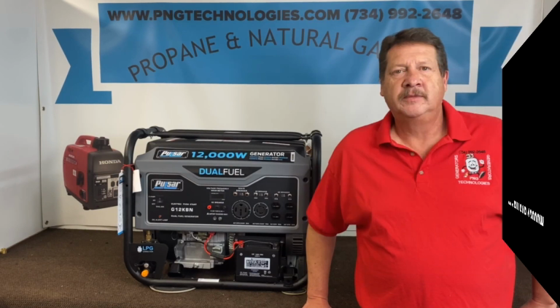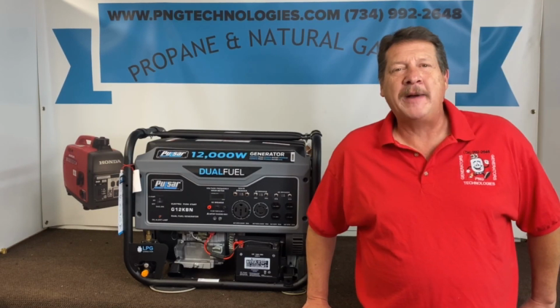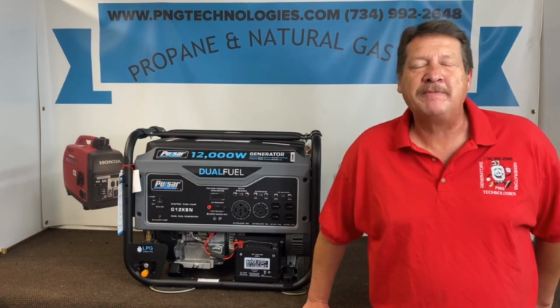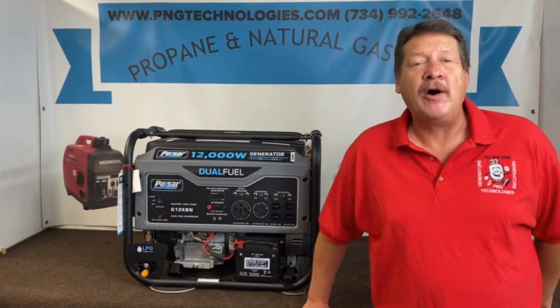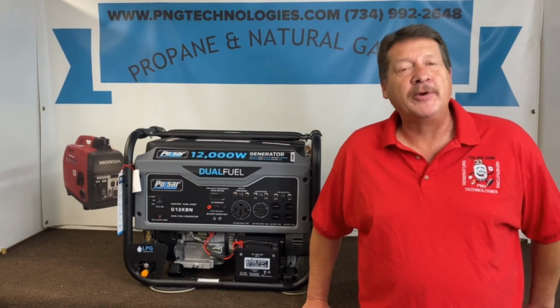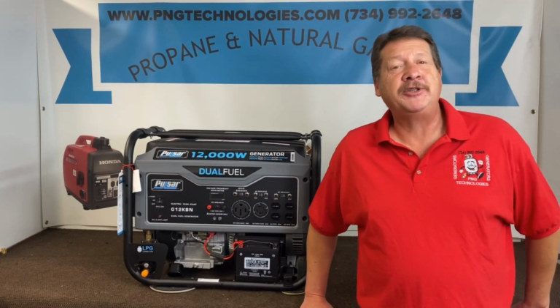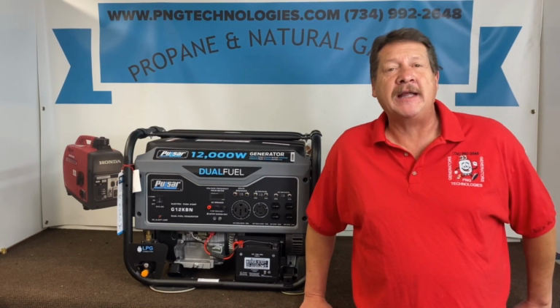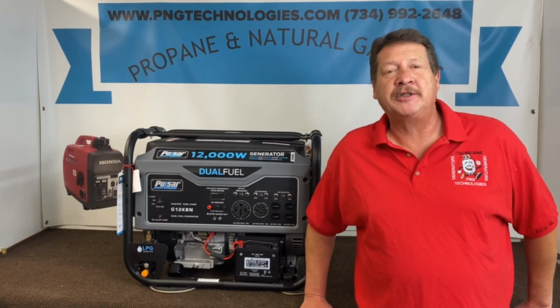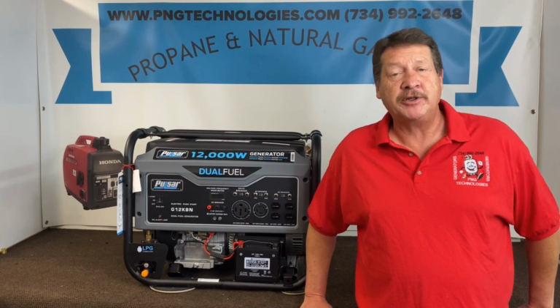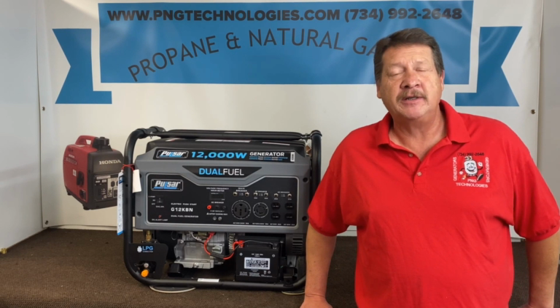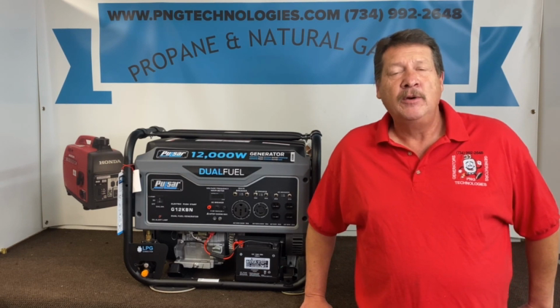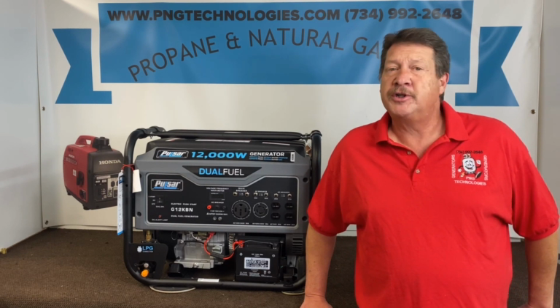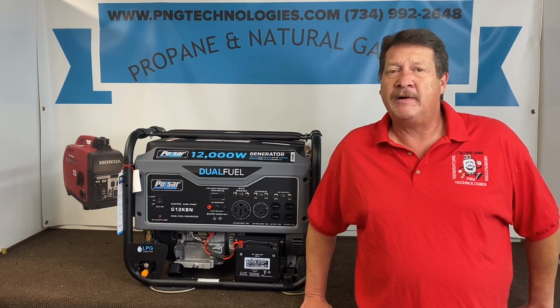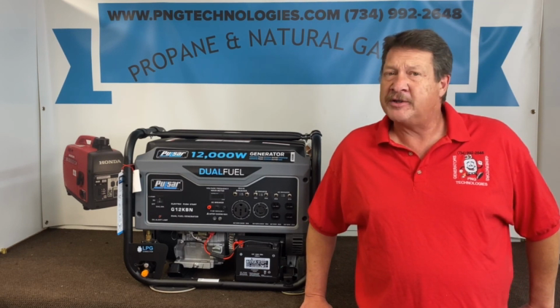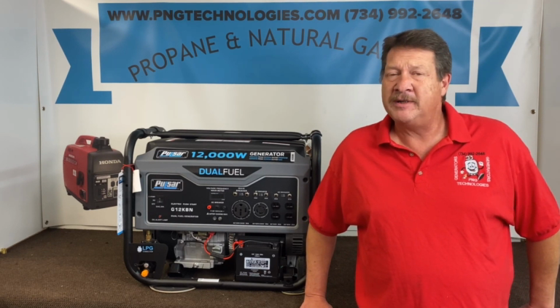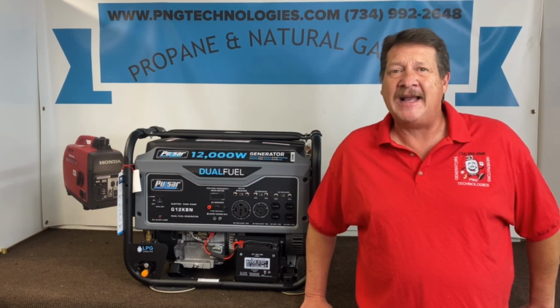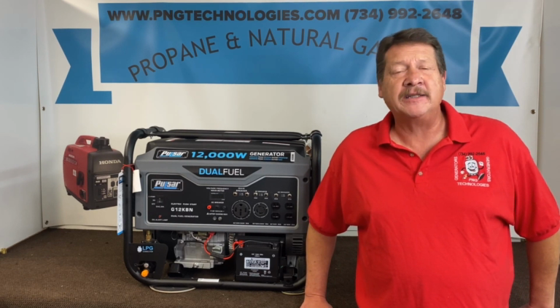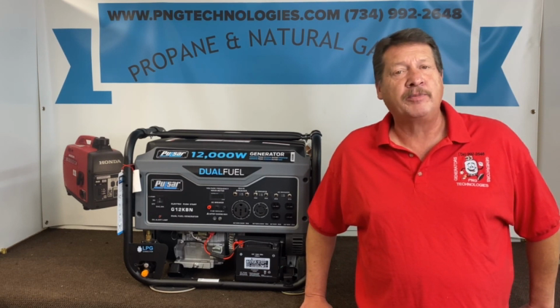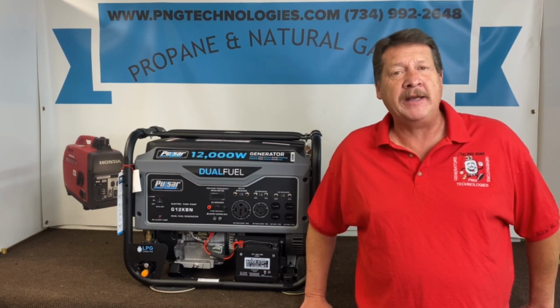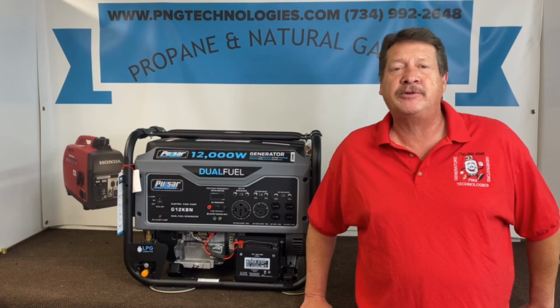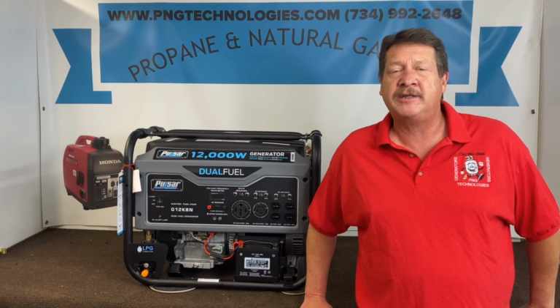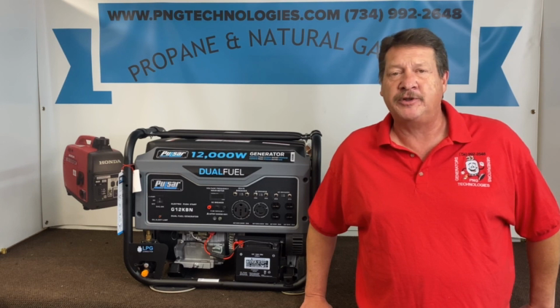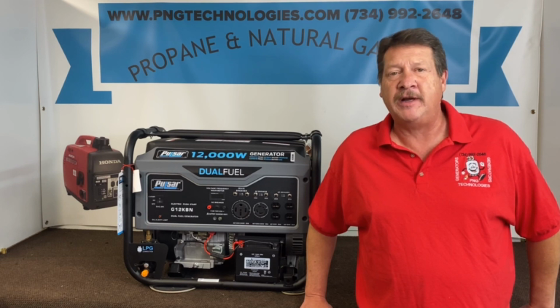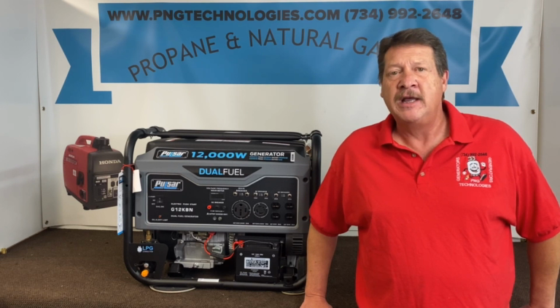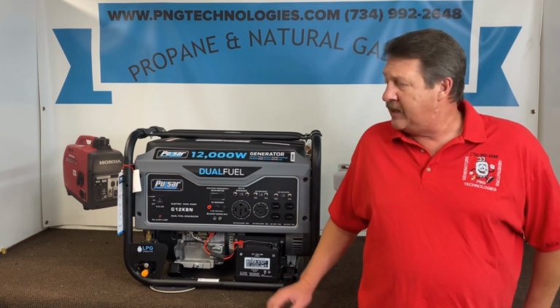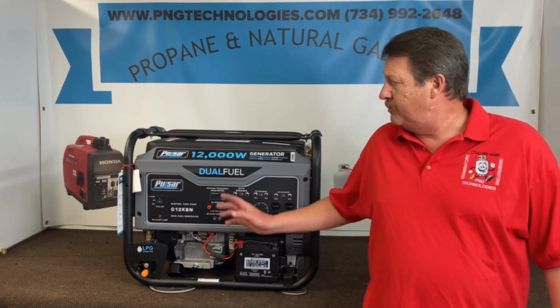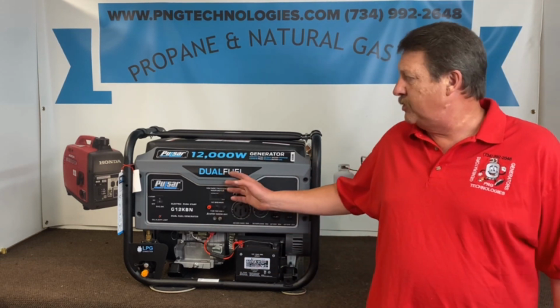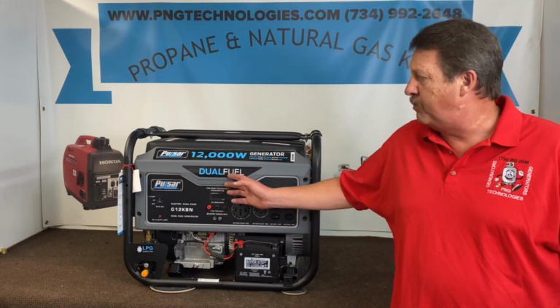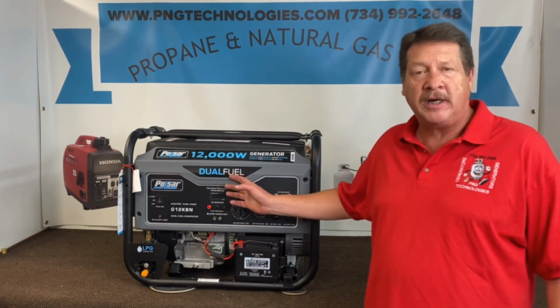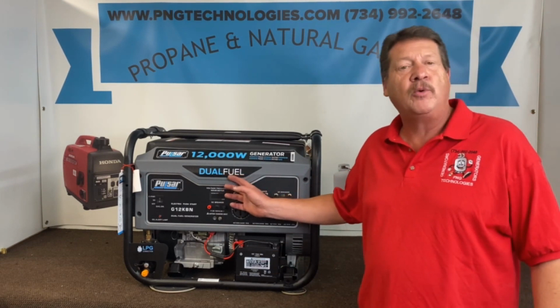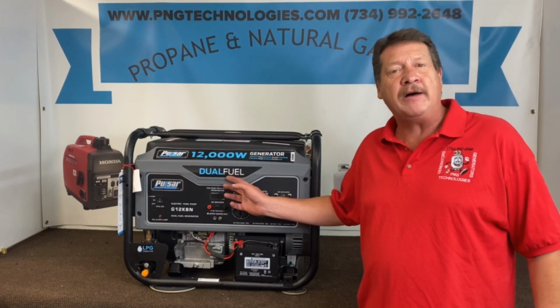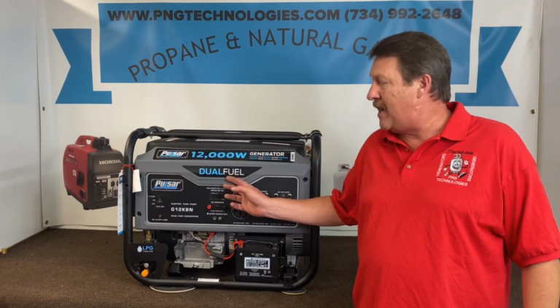Hello, my name is Matt Nolfe. I'm with P&G Technologies out of Michigan. We're a supplier of custom design kits for propane and natural gas kits for generators. Today we're going to be showing you the Pulsar, the 12,000 watt.